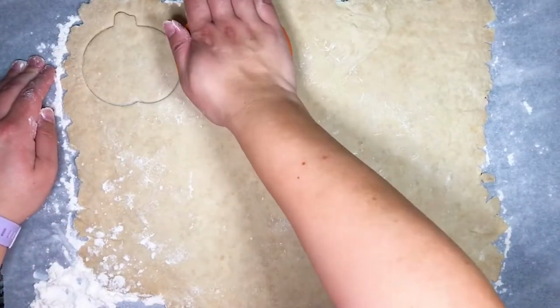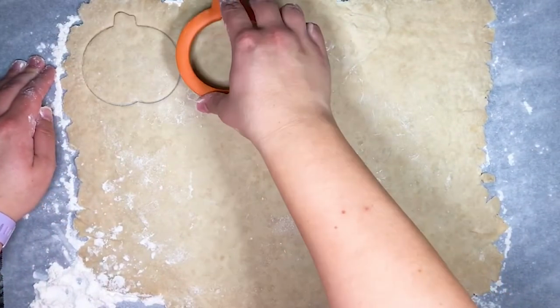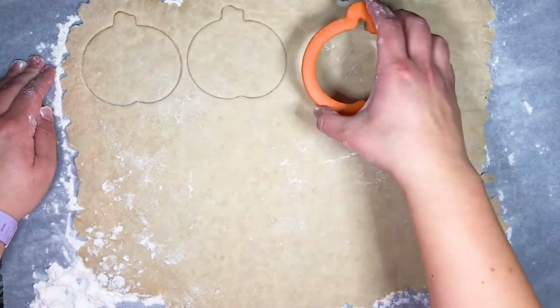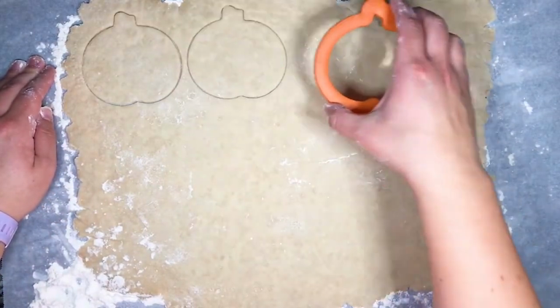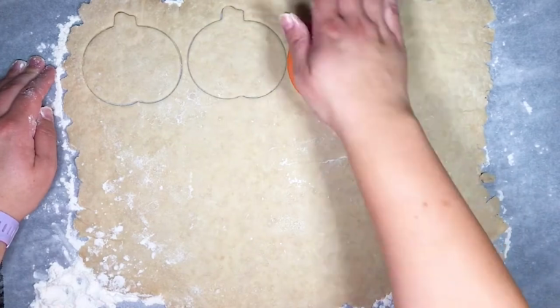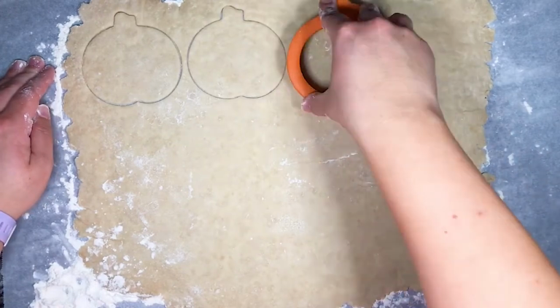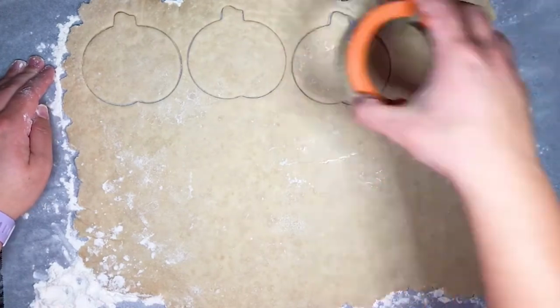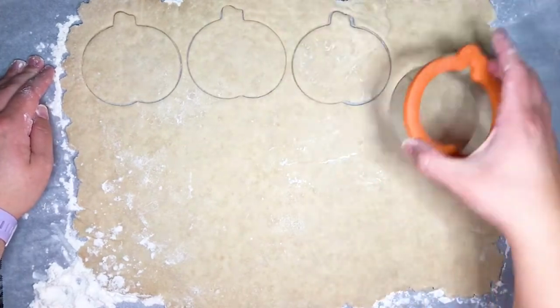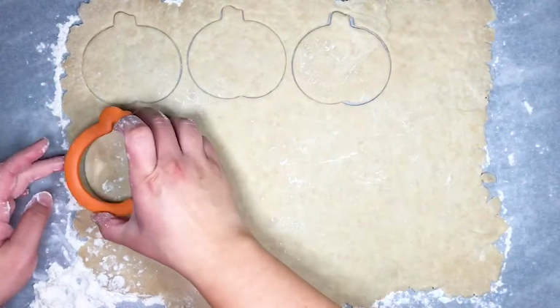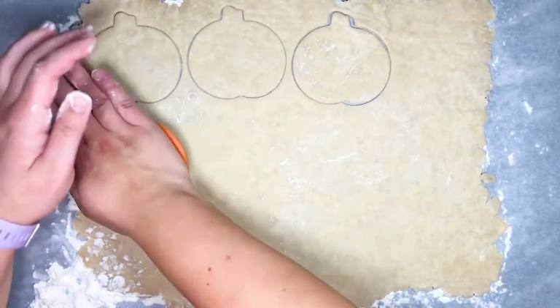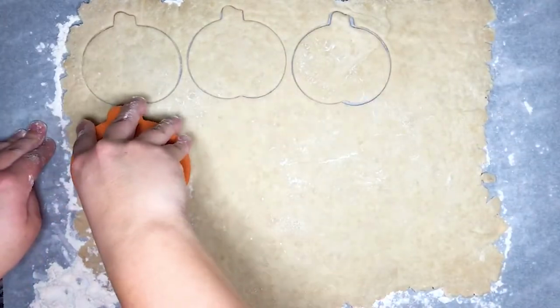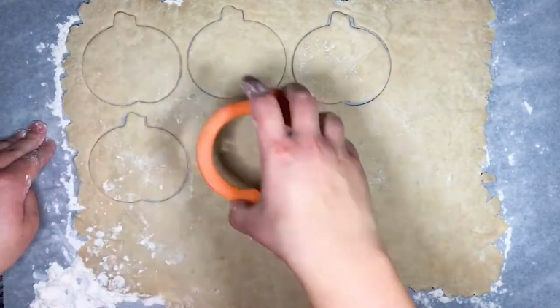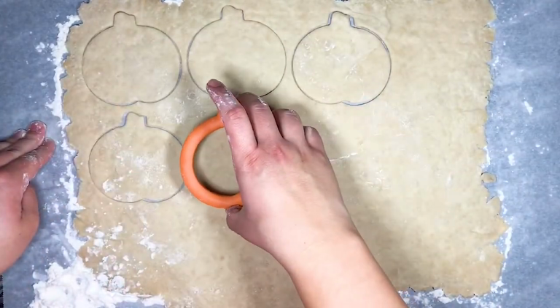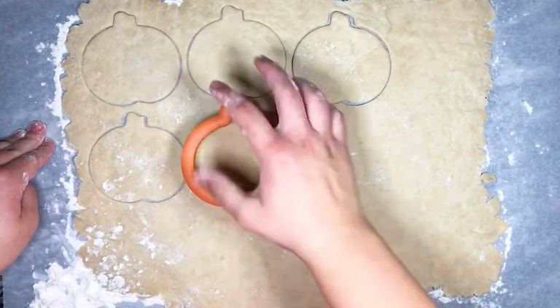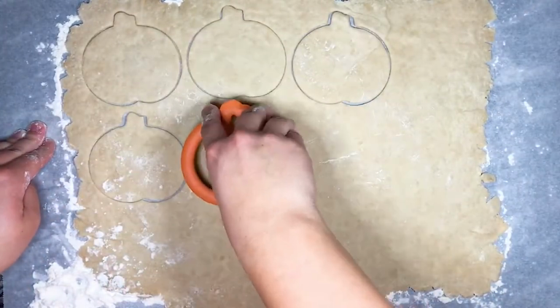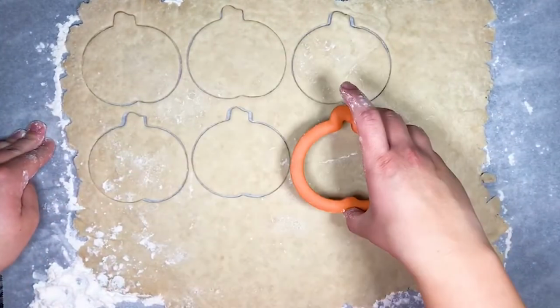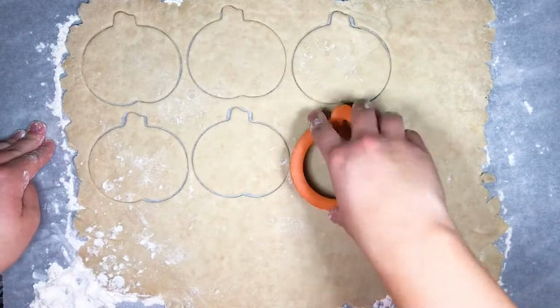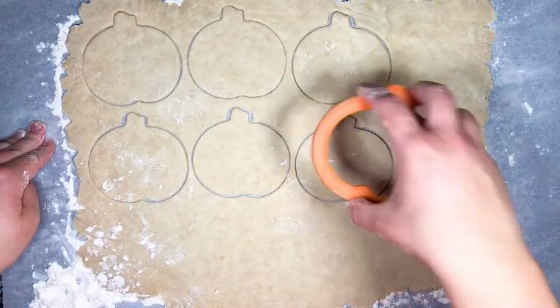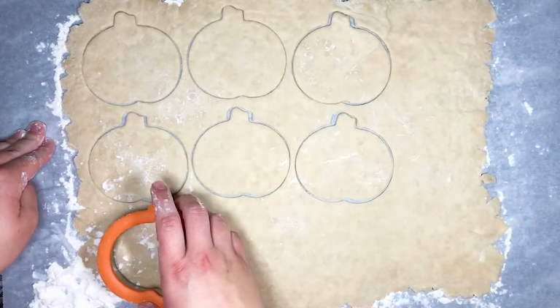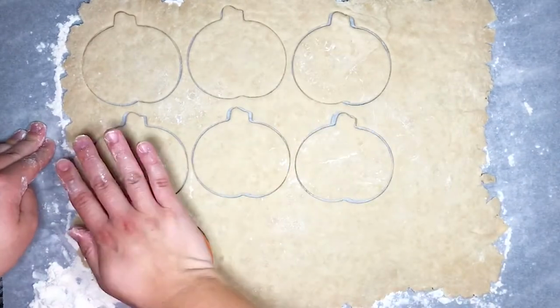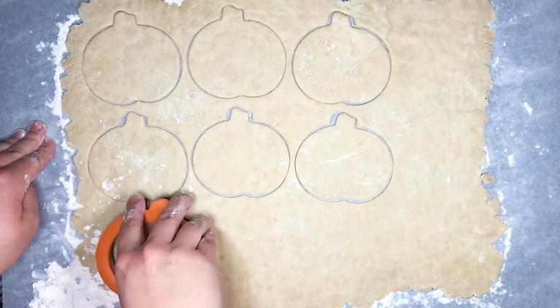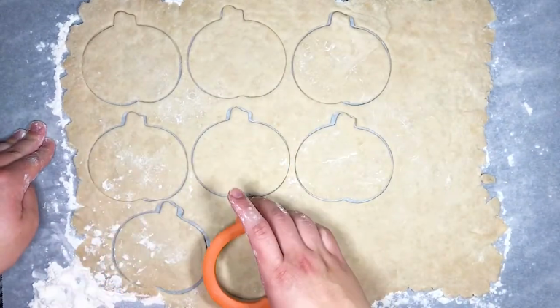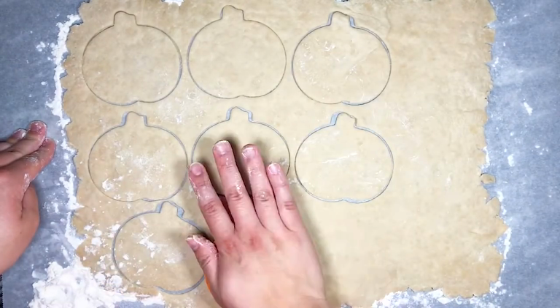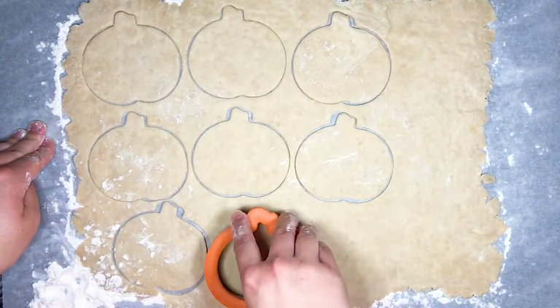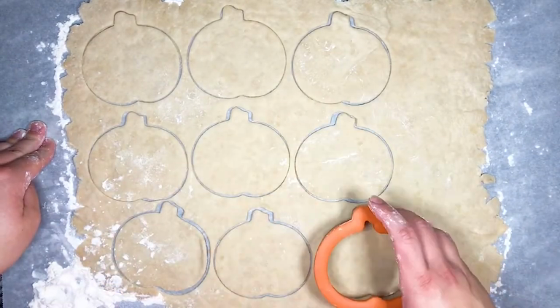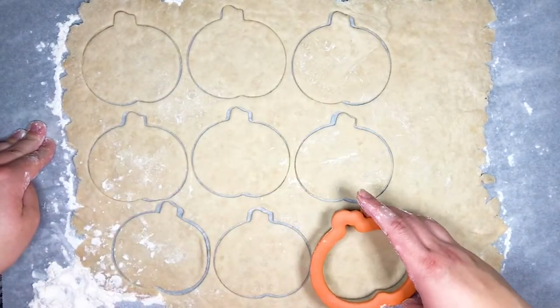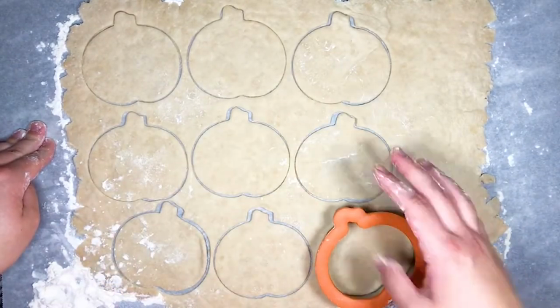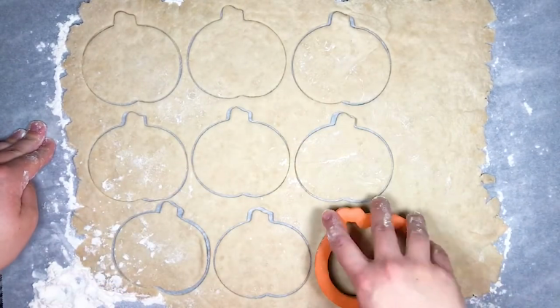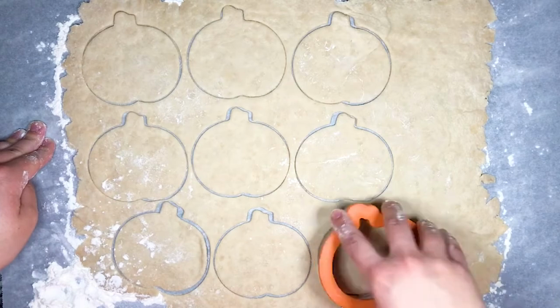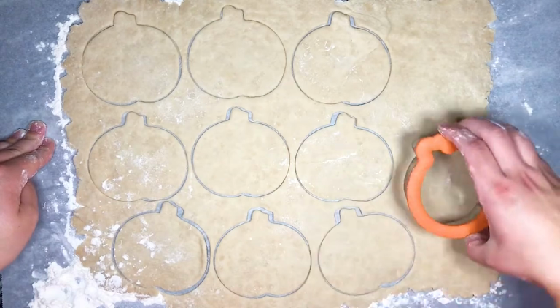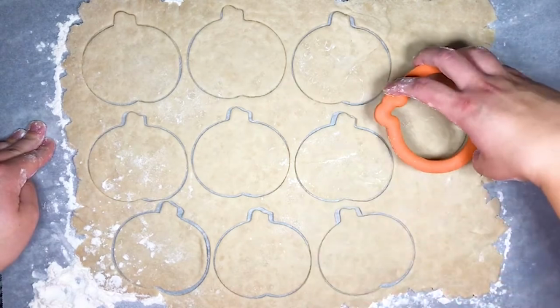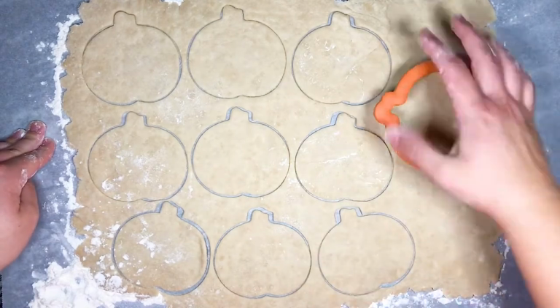A quick side note: this recipe is good for one pie crust. So if you want a top and bottom for a pie, double the recipe and use a regular size food processor, unlike the adorable mini one you see me using at the beginning of this video.